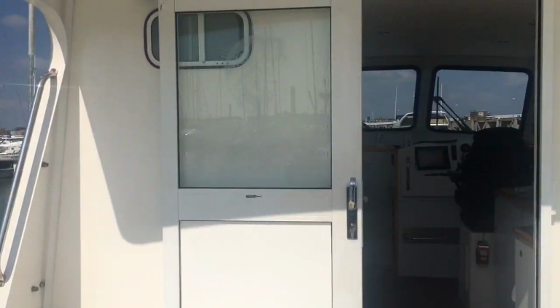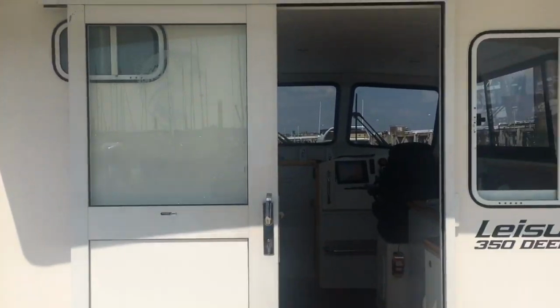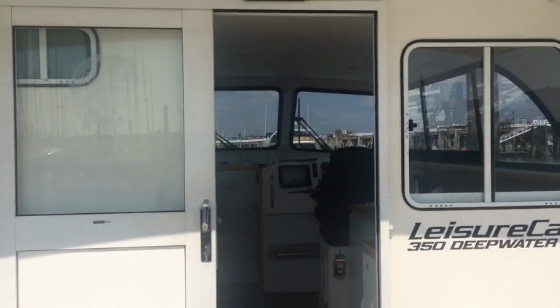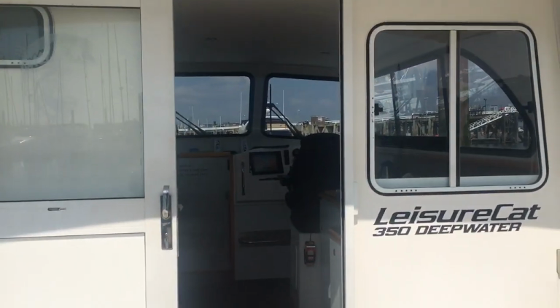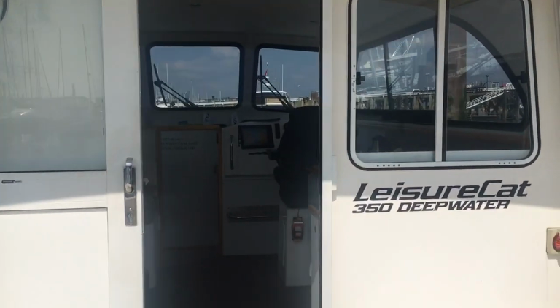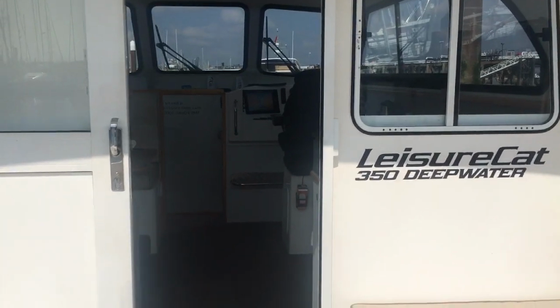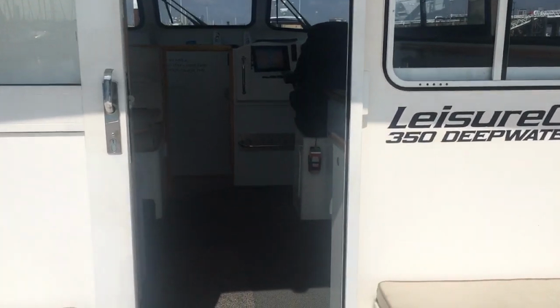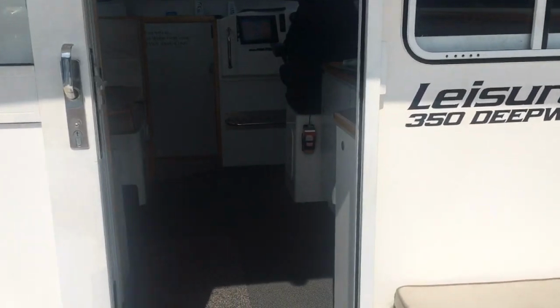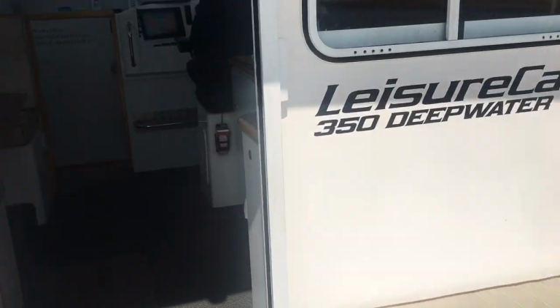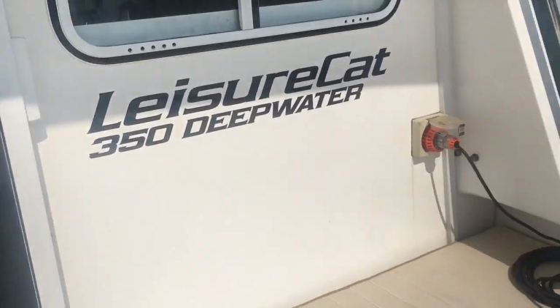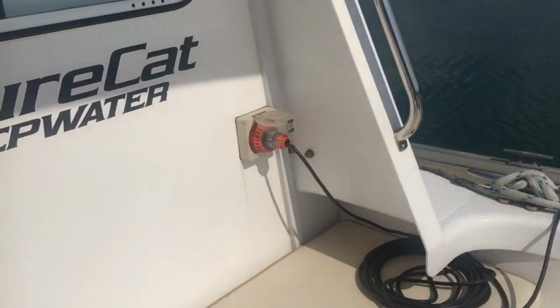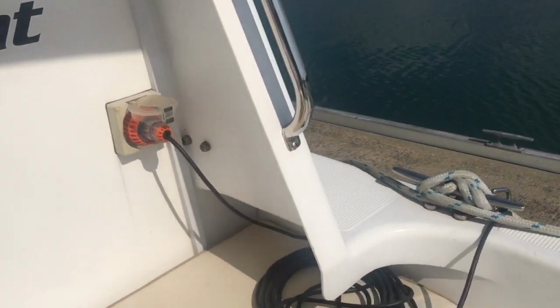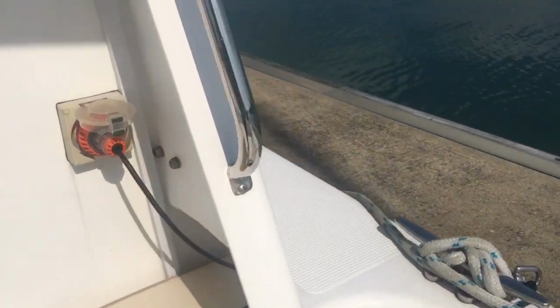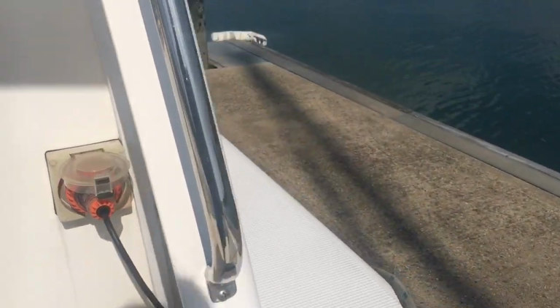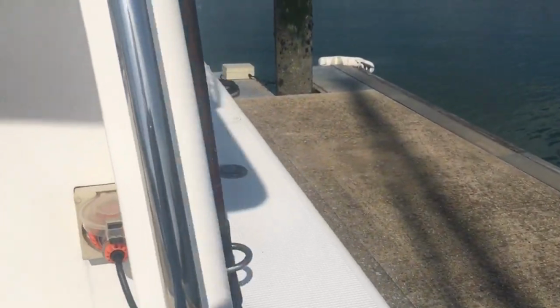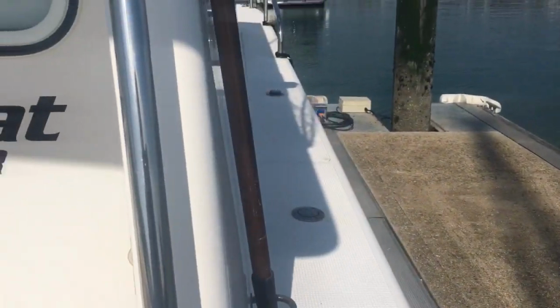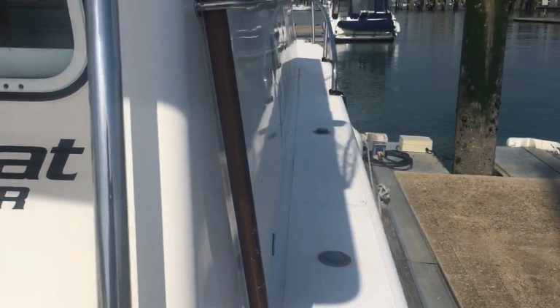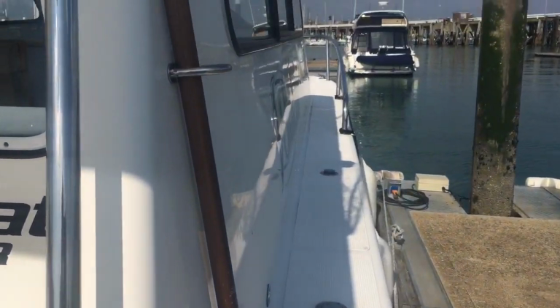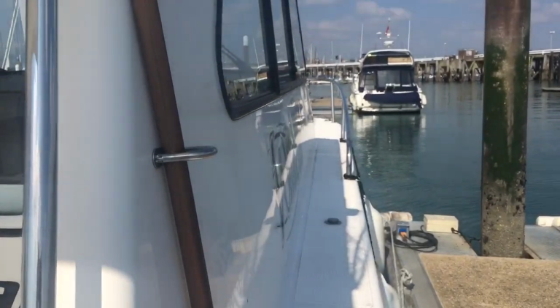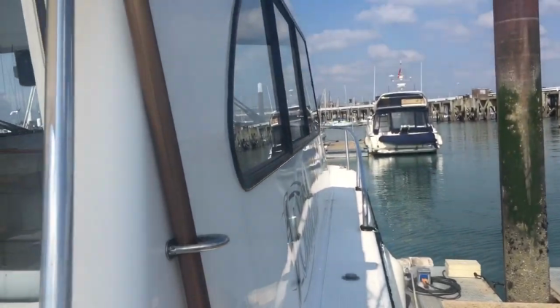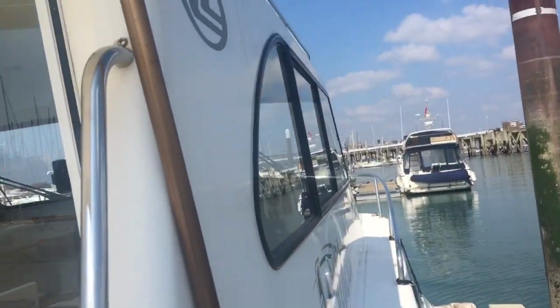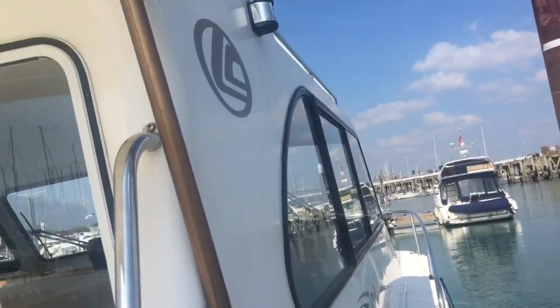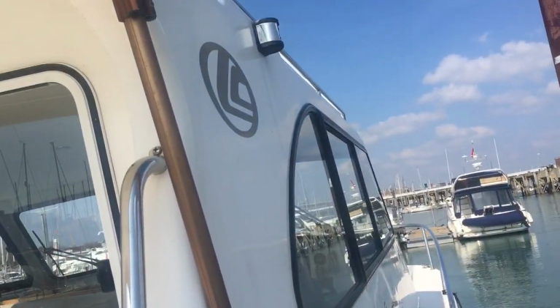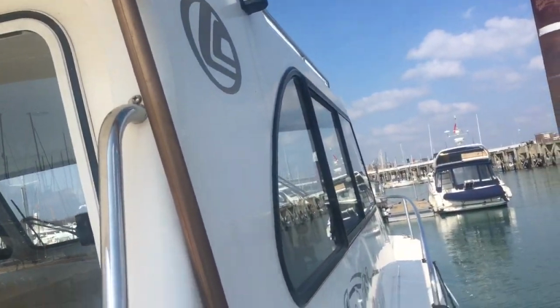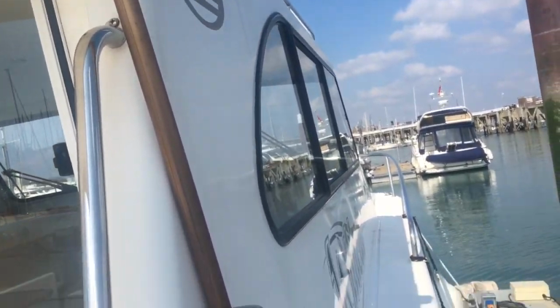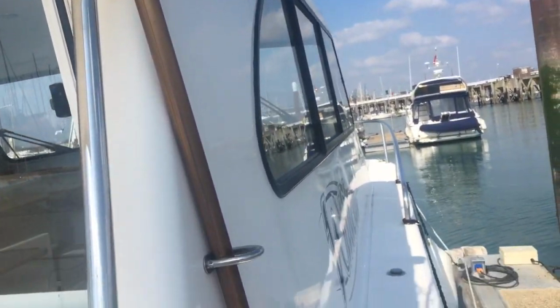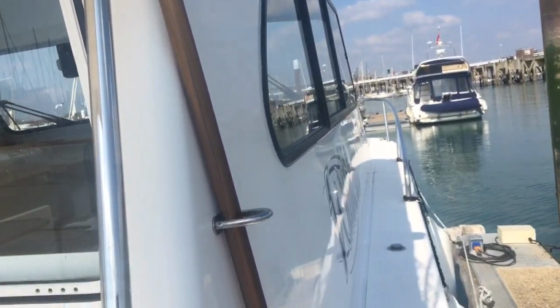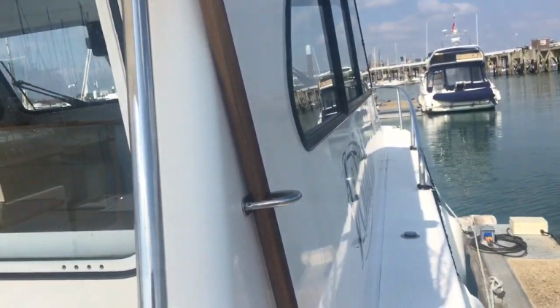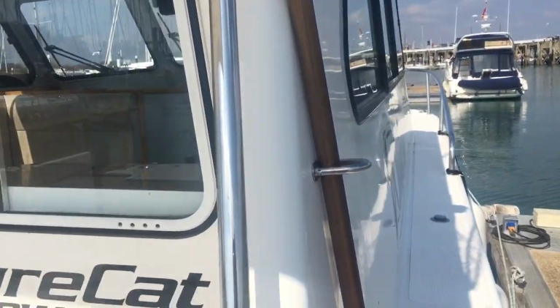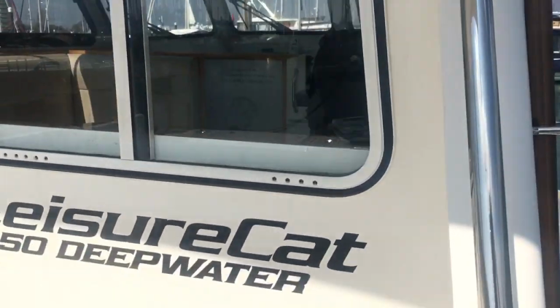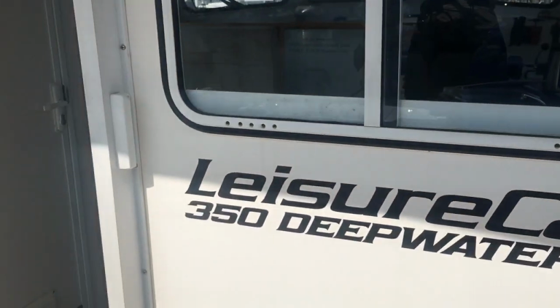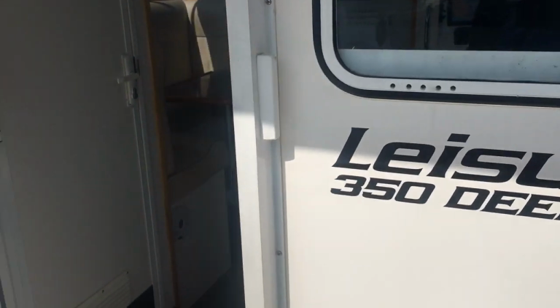Looking at the companionway — it's really nice easy access along the side deck, and then a rail at the top which you can hold on to to get to the foredeck.